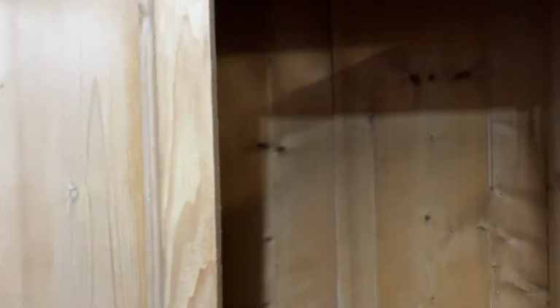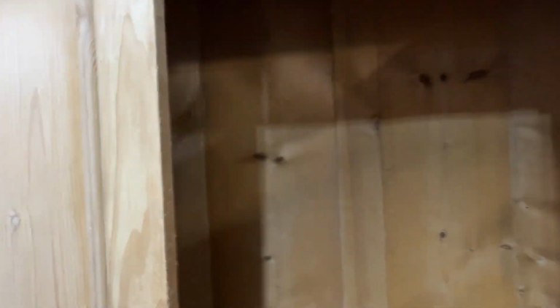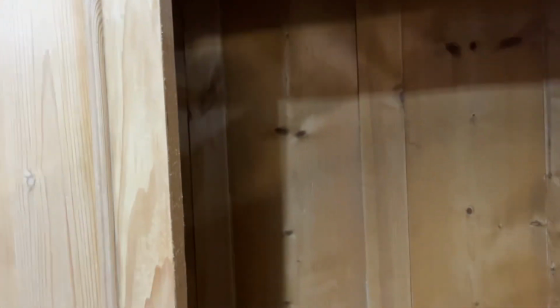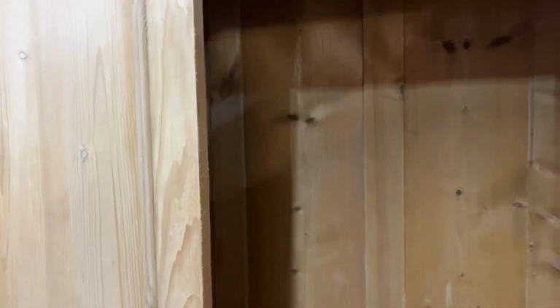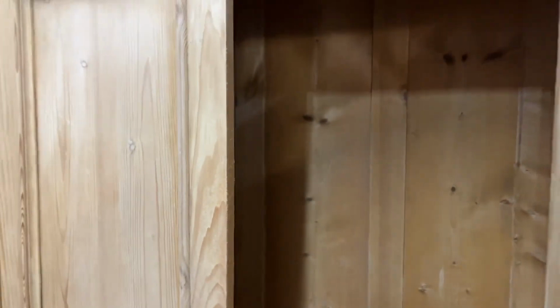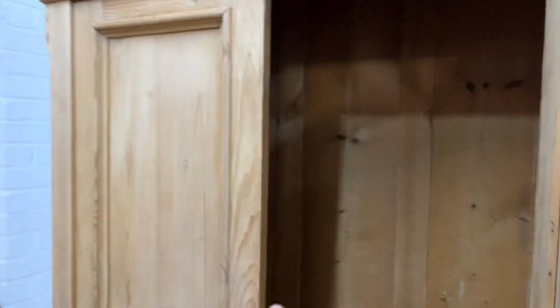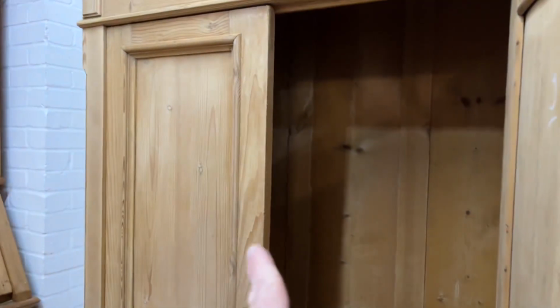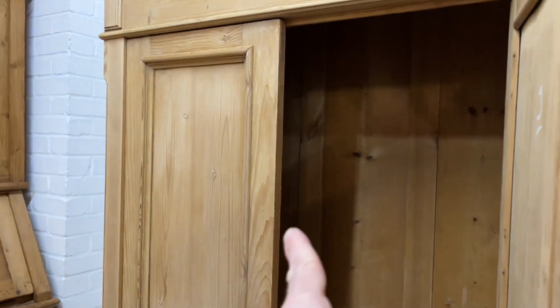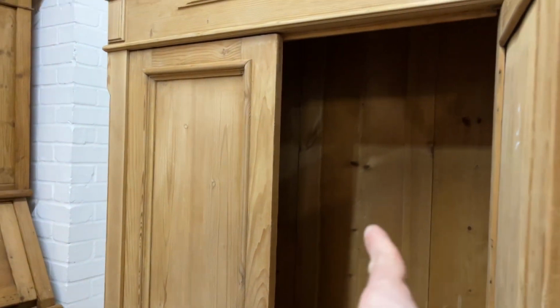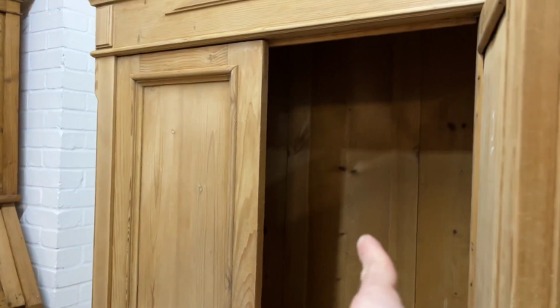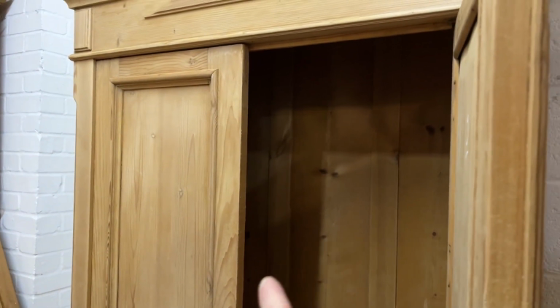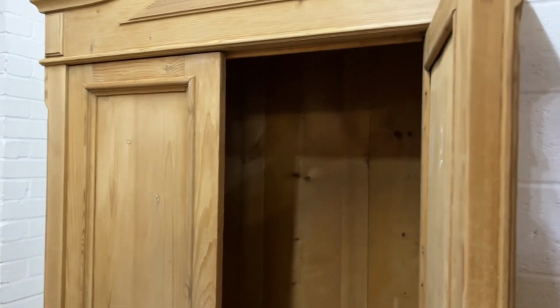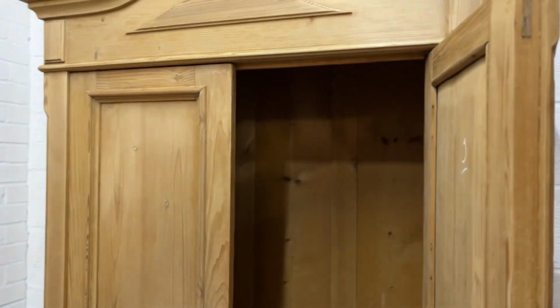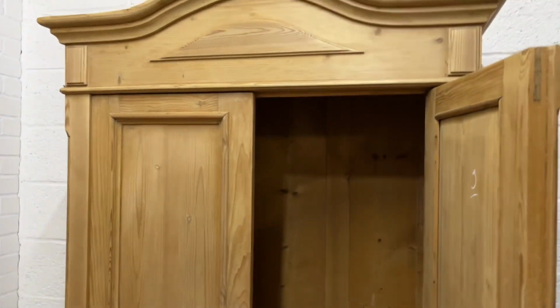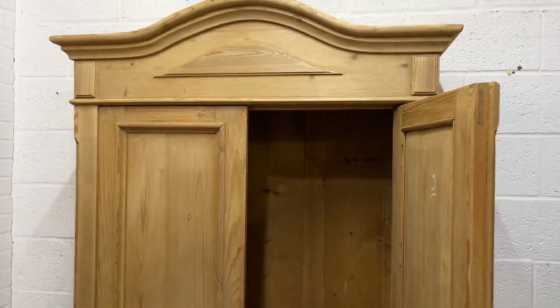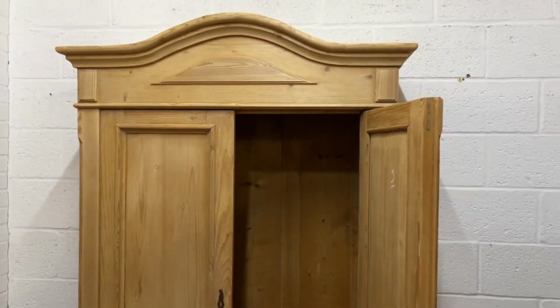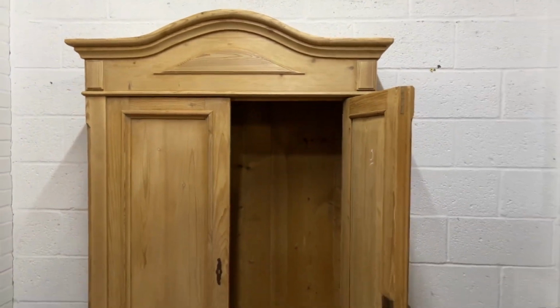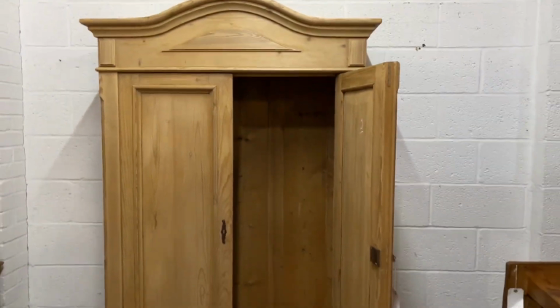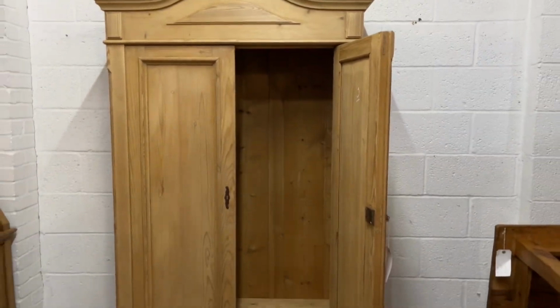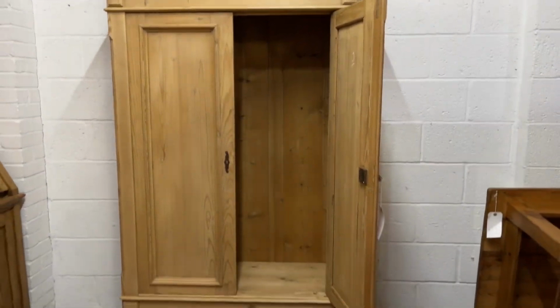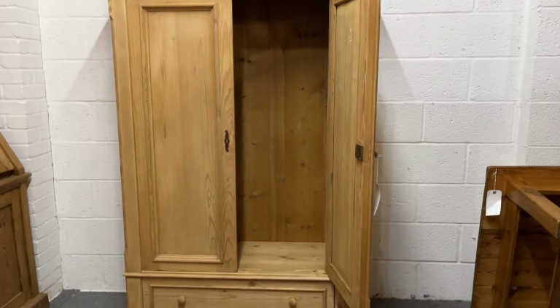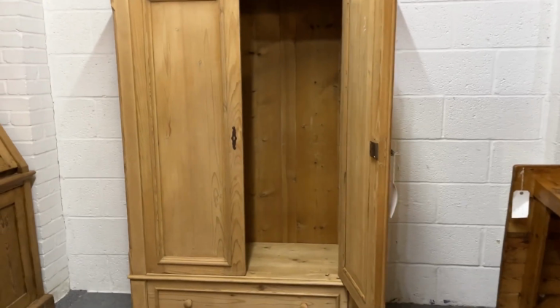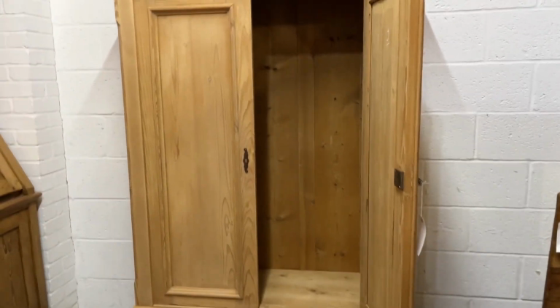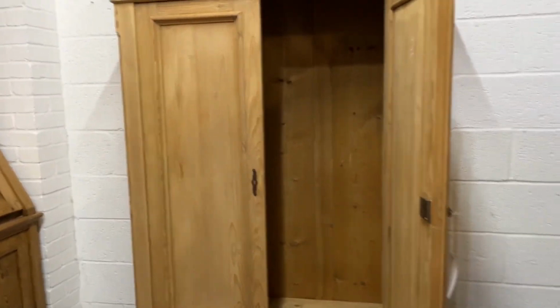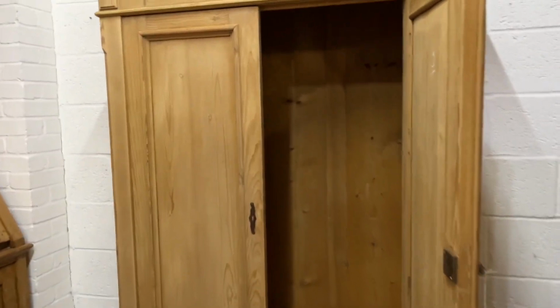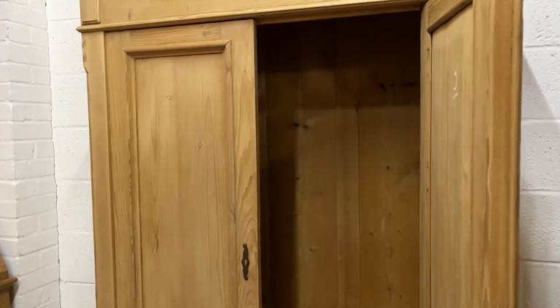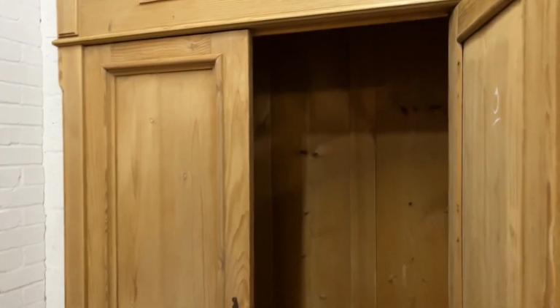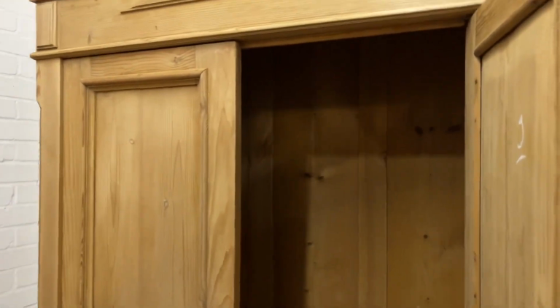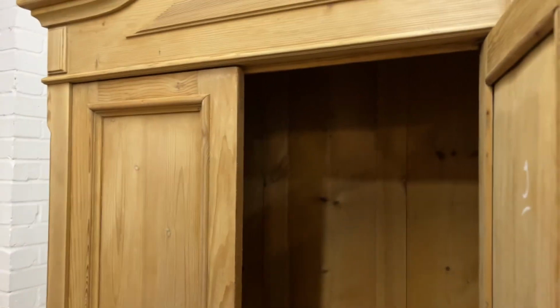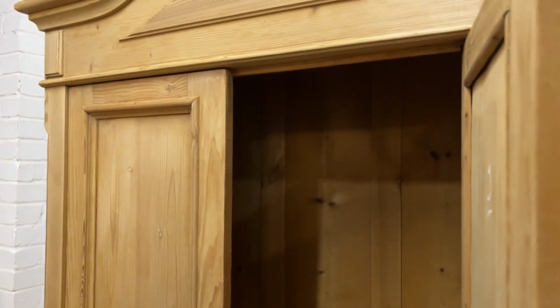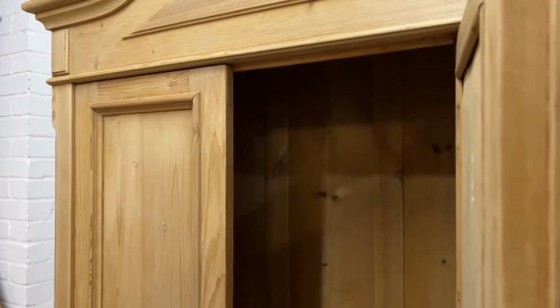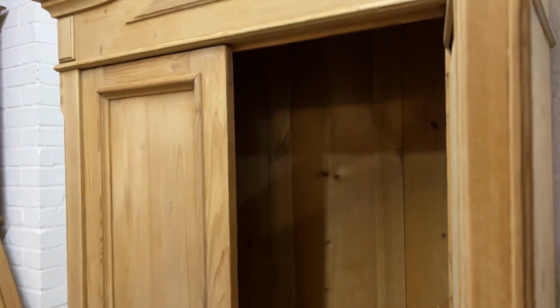The internal depth is just 17 inches, so it's a little bit tight for hanging big coats and suits. It should be fine for shirts and things like that, or if you wanted to use it as a children's wardrobe.